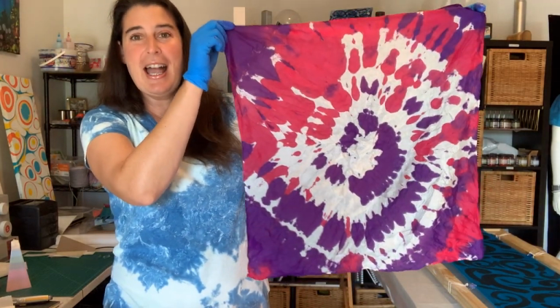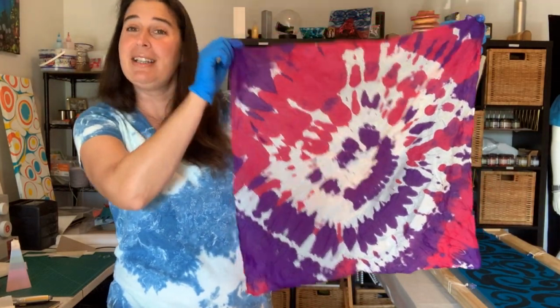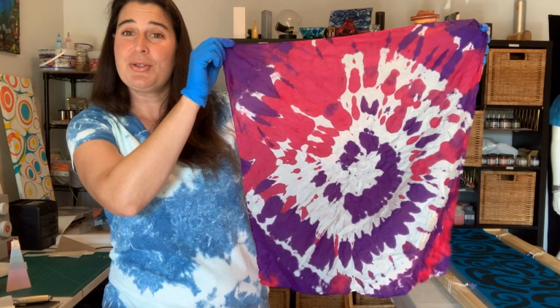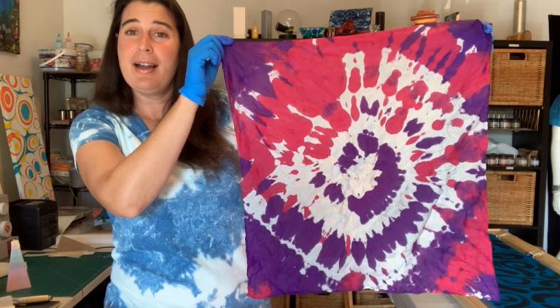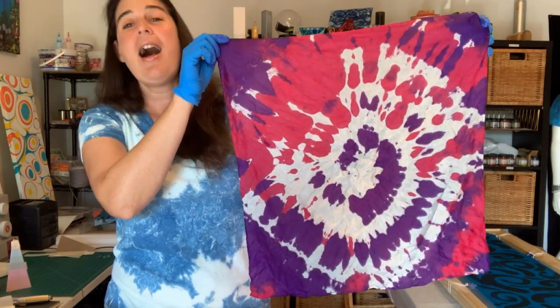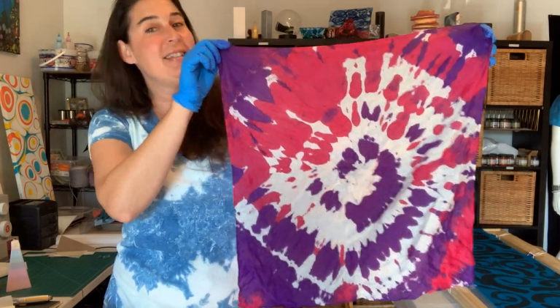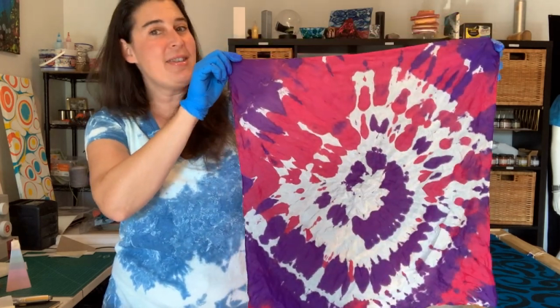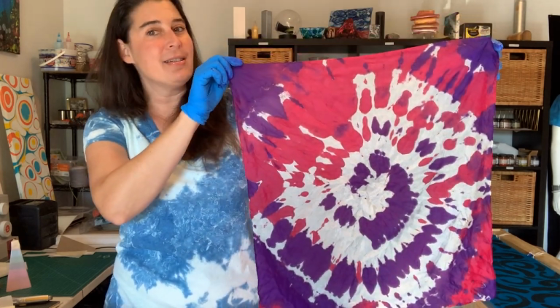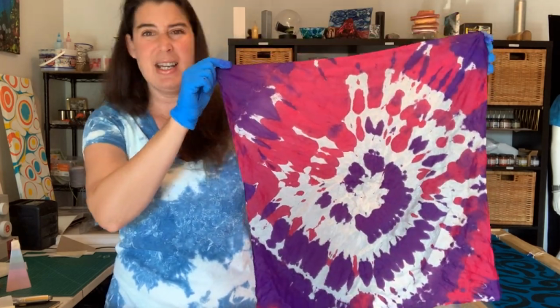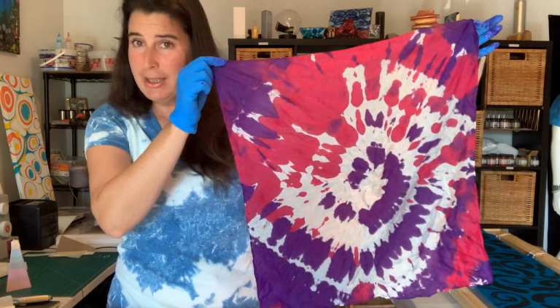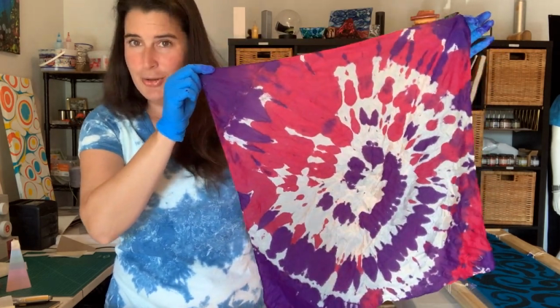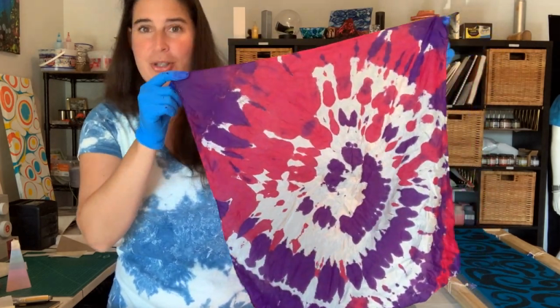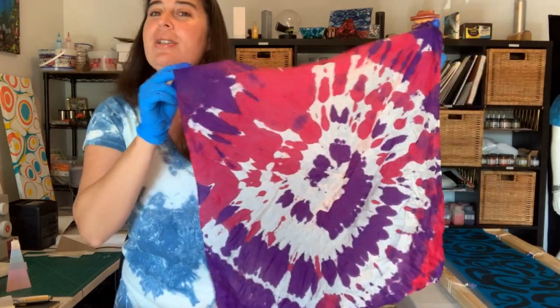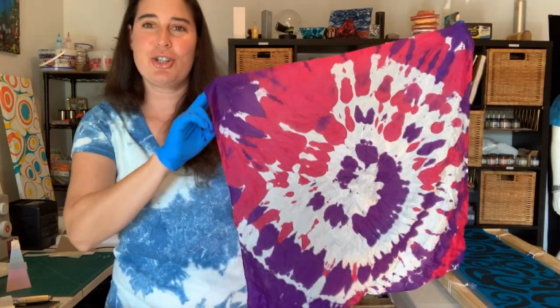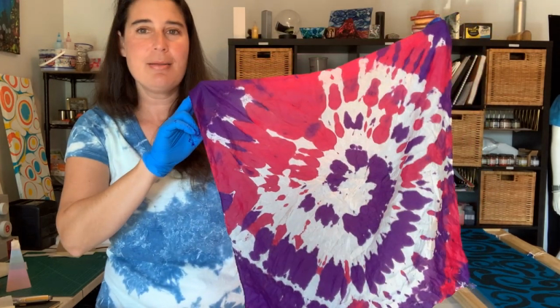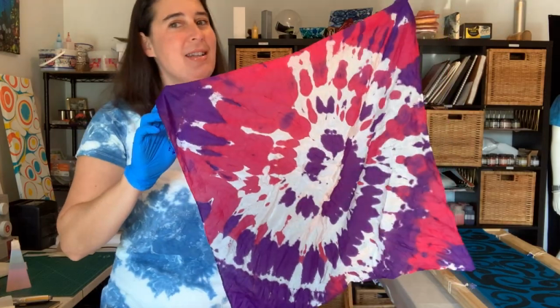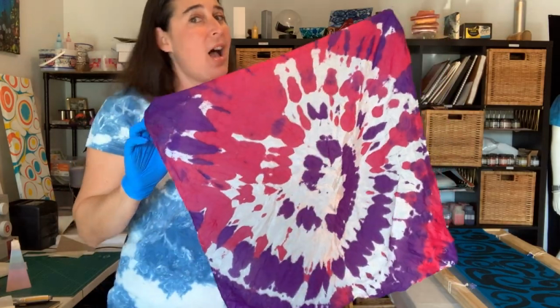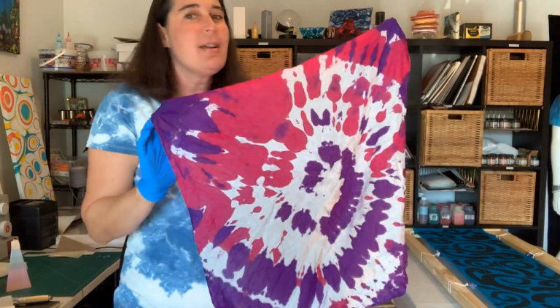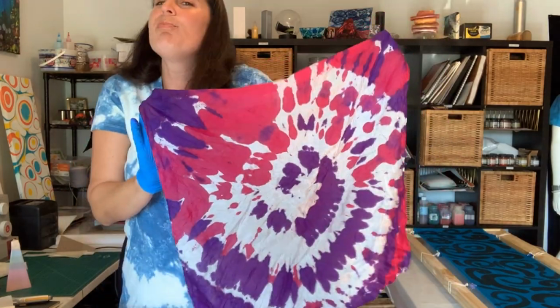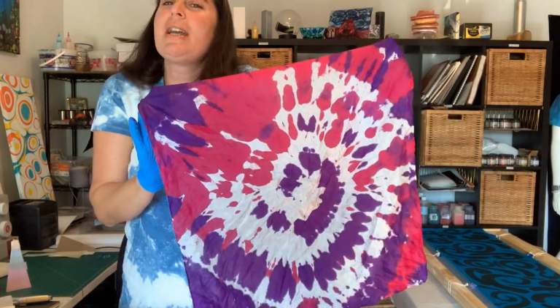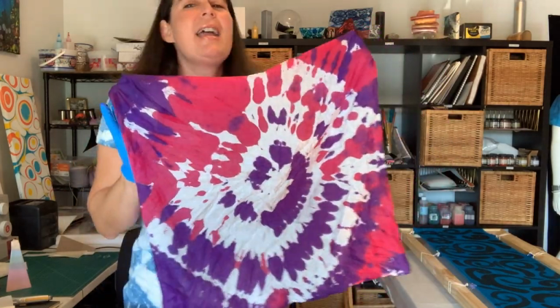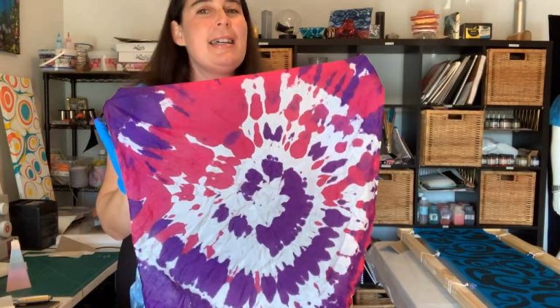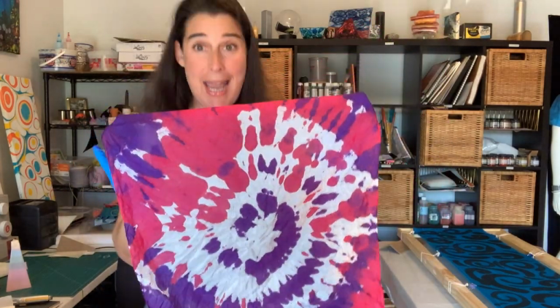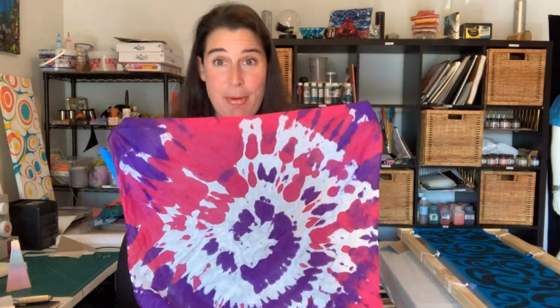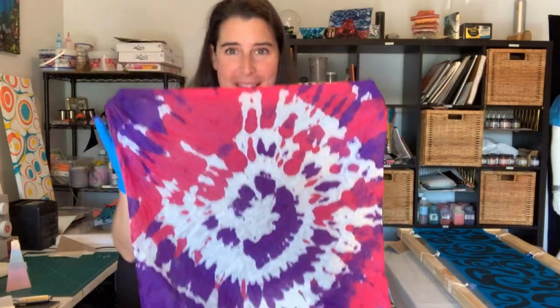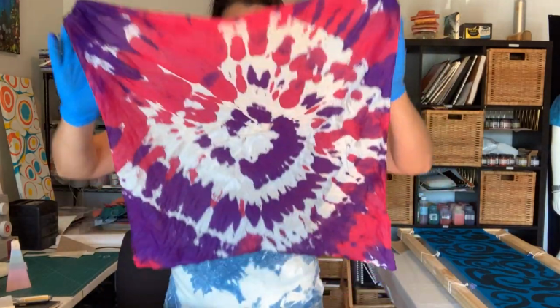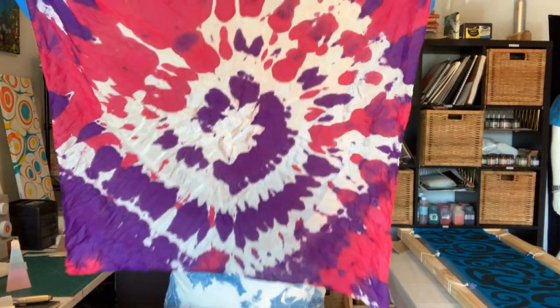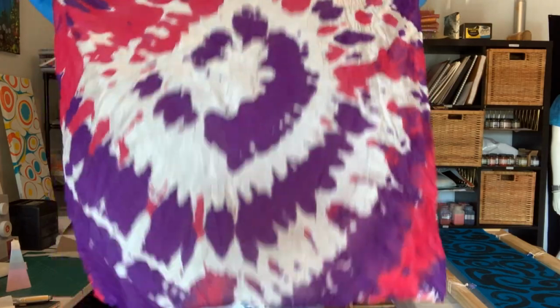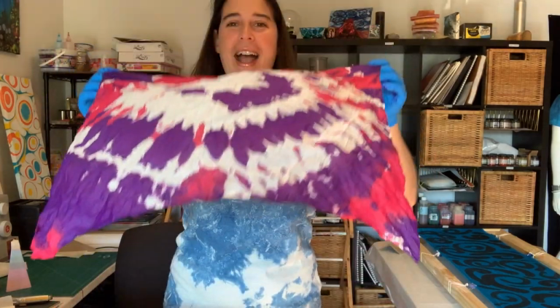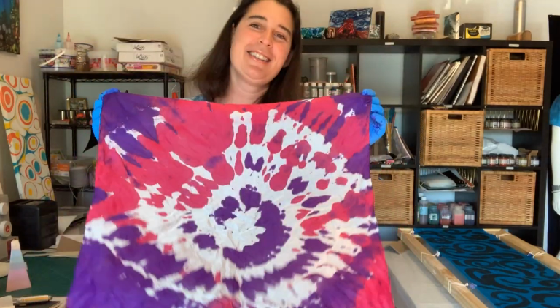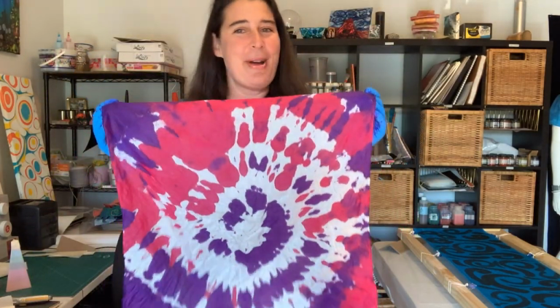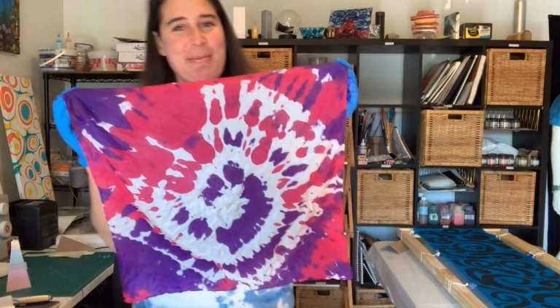I'm going to let this dry, heat set it with an iron, and it's completely launderable. You can do this on a shirt, pants, socks, pillowcases, anything — any type of fabric. They're way fun to make.